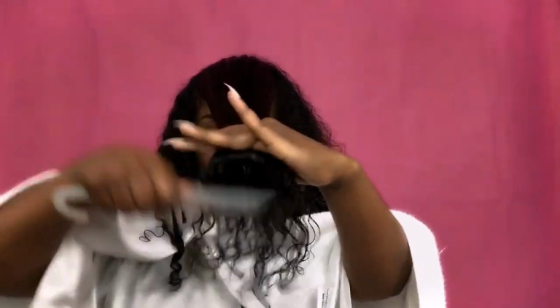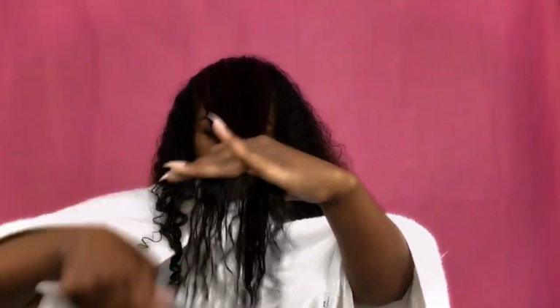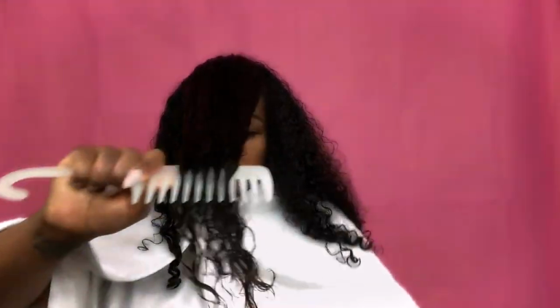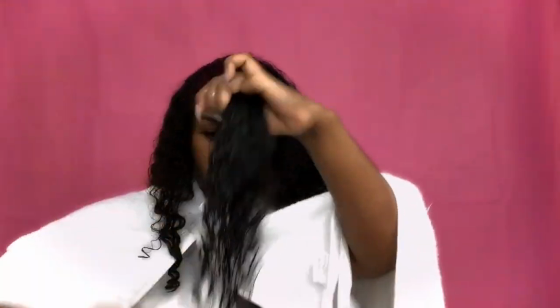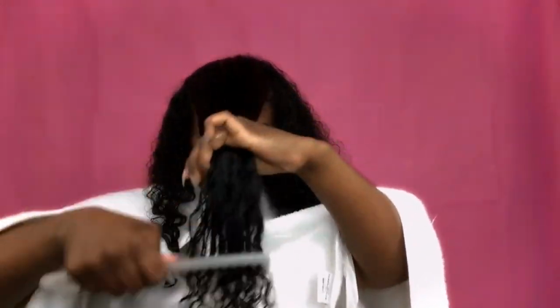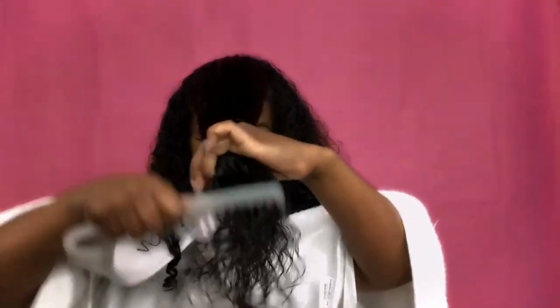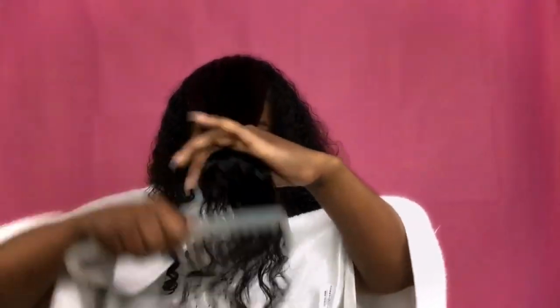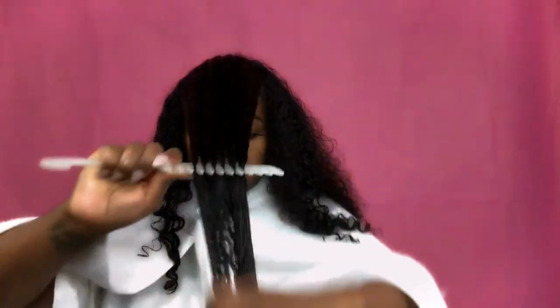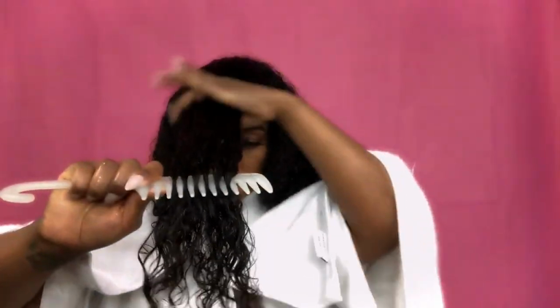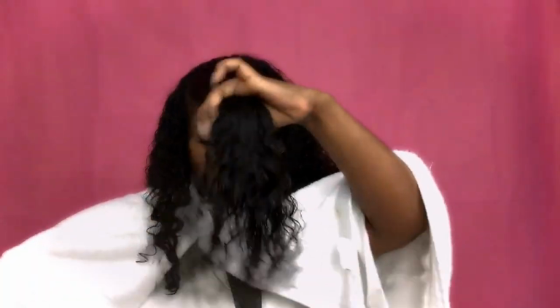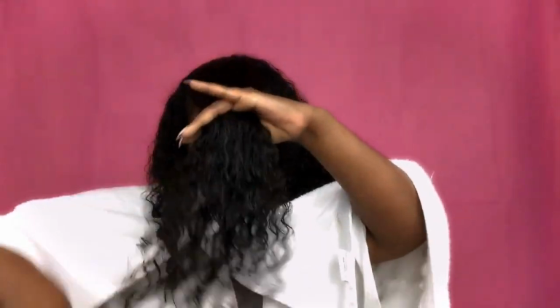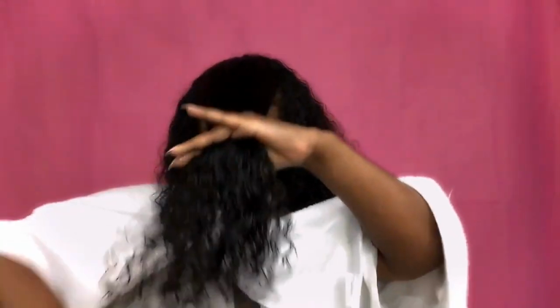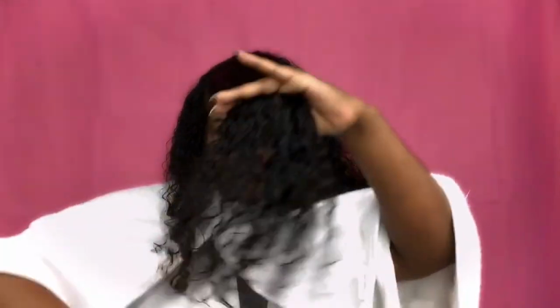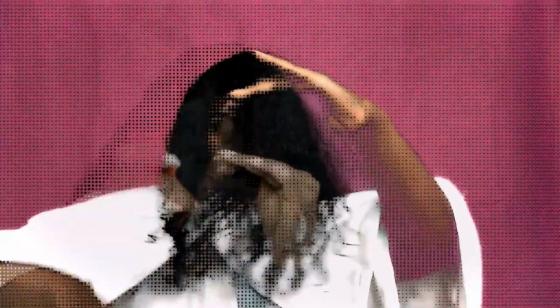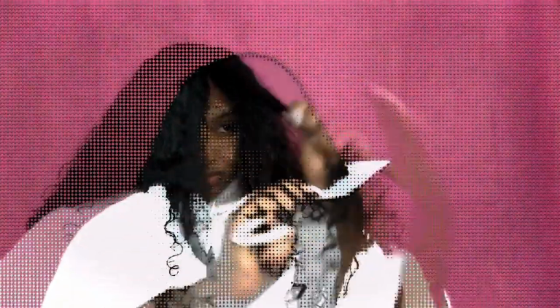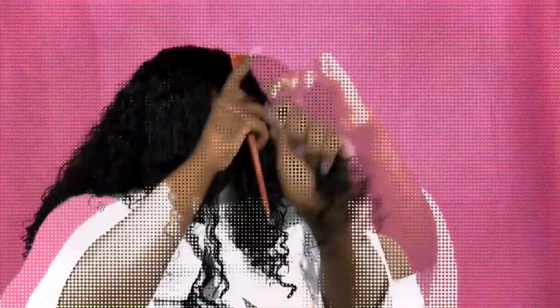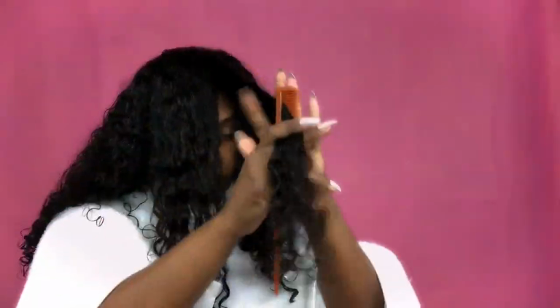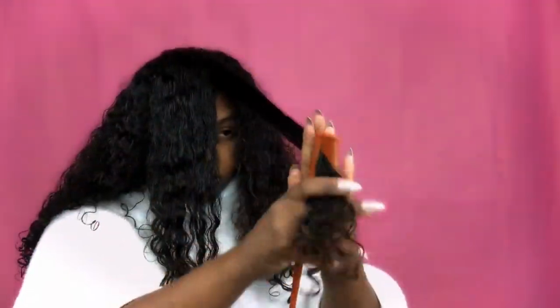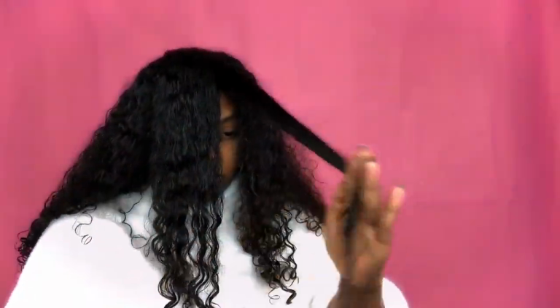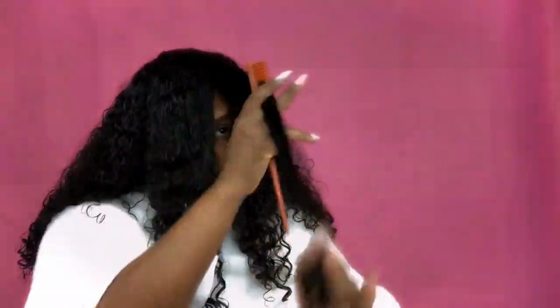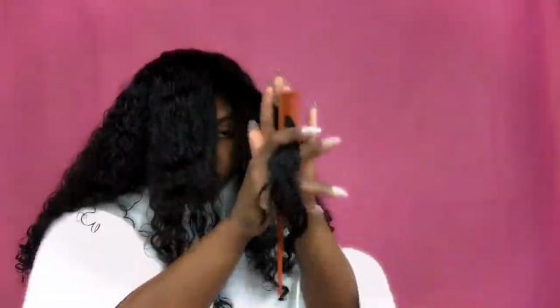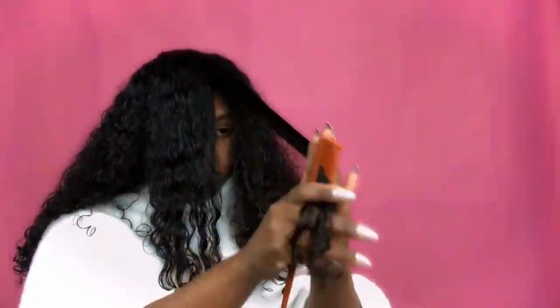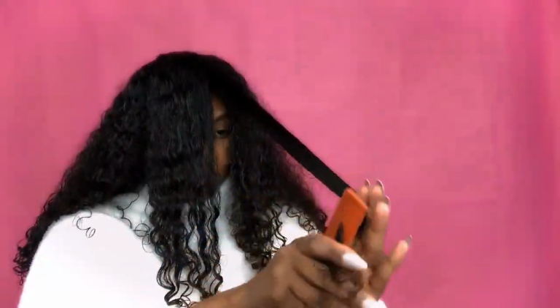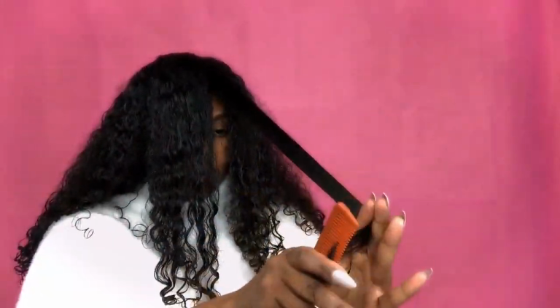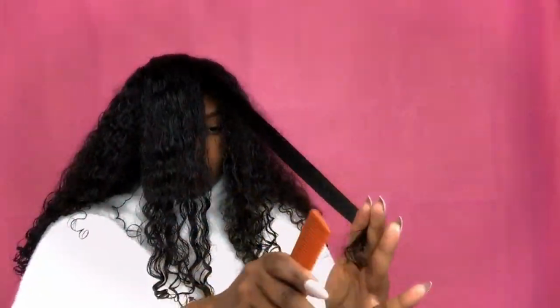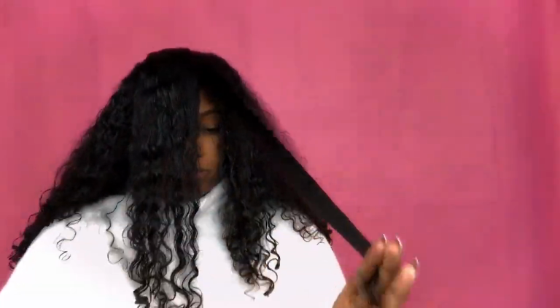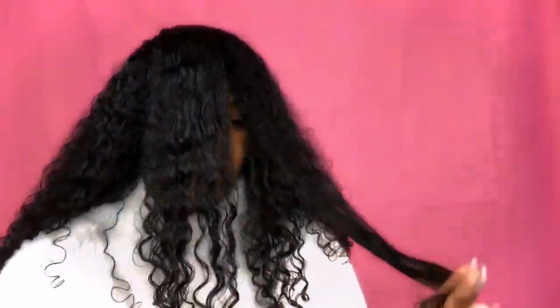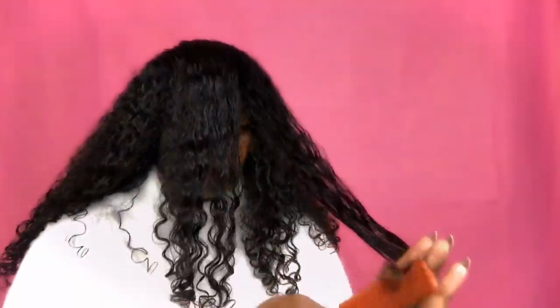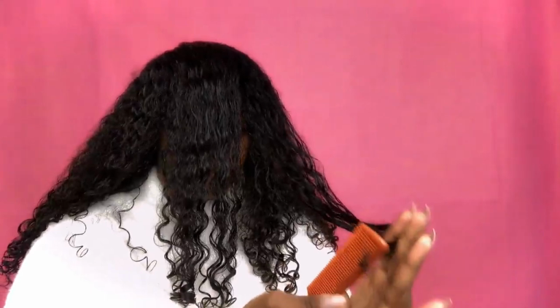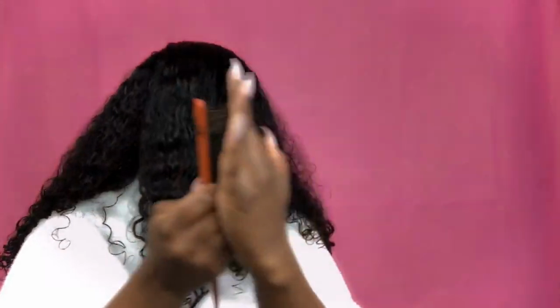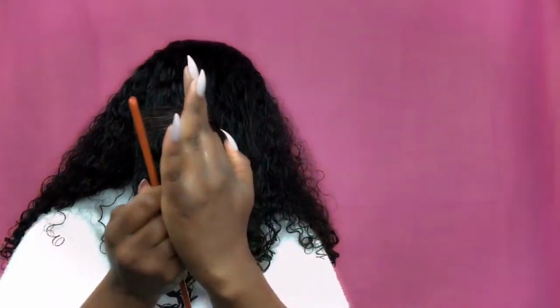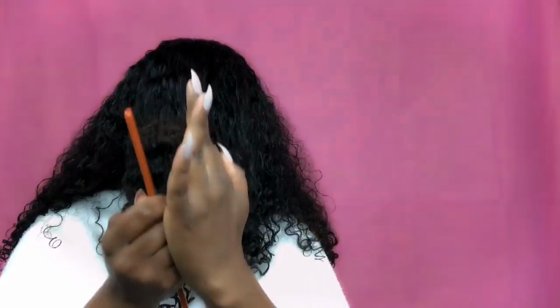You want to make sure that you're detangling your sections very well and getting as many knots out as possible before you start to trim. This way it's much easier to work your fine-tooth comb through the hair.